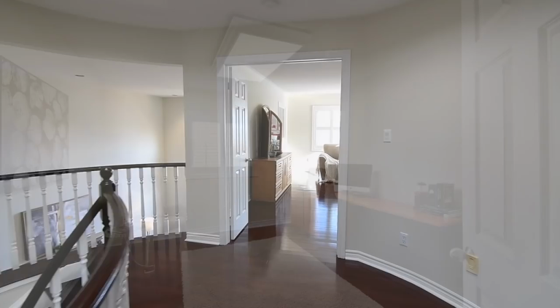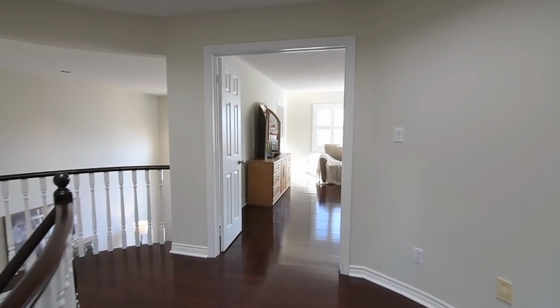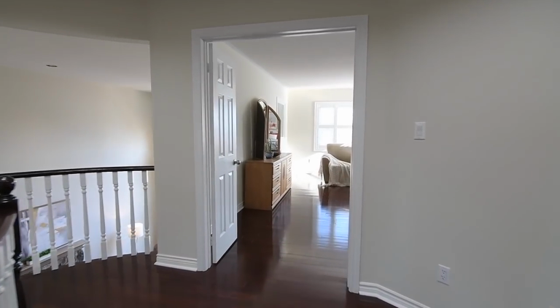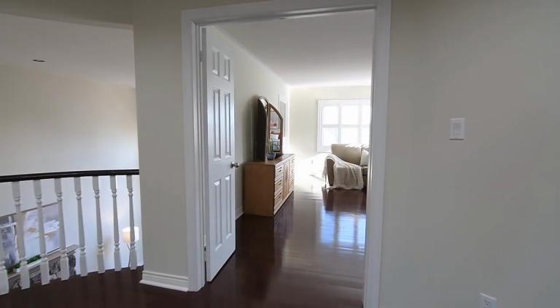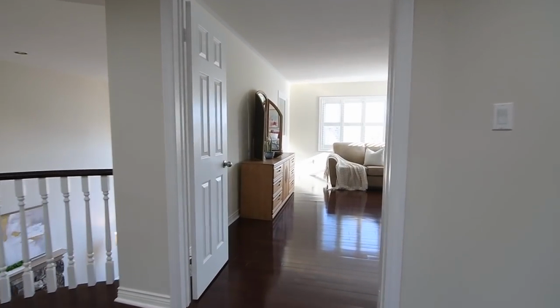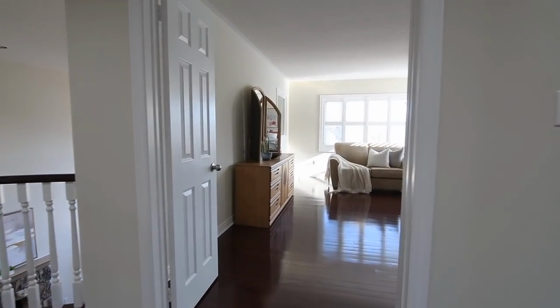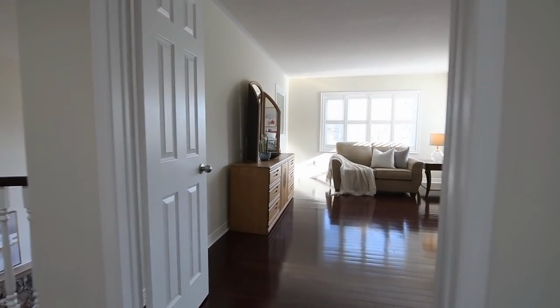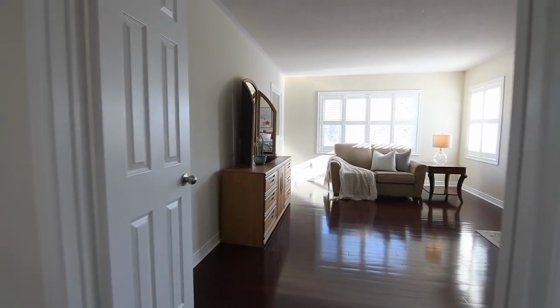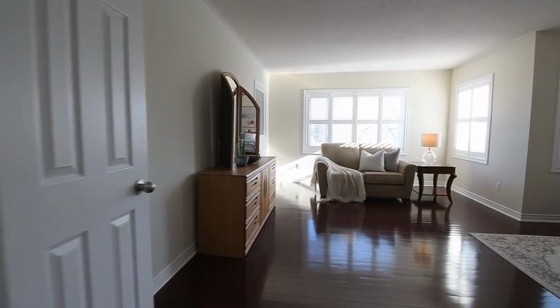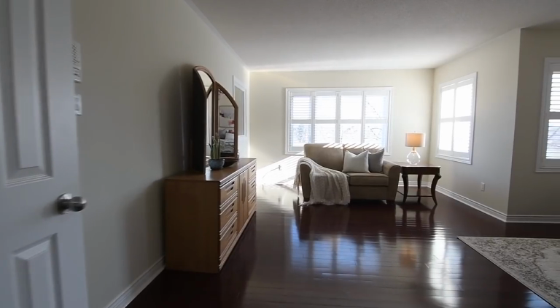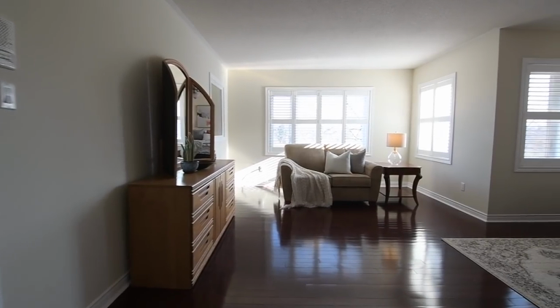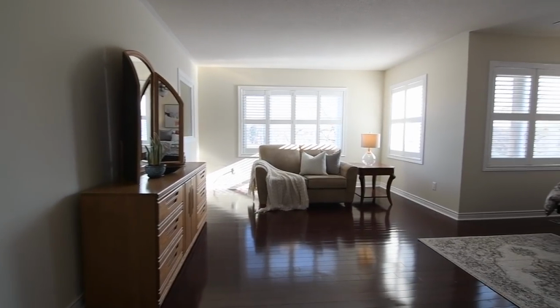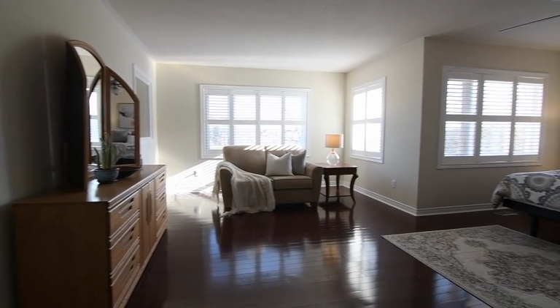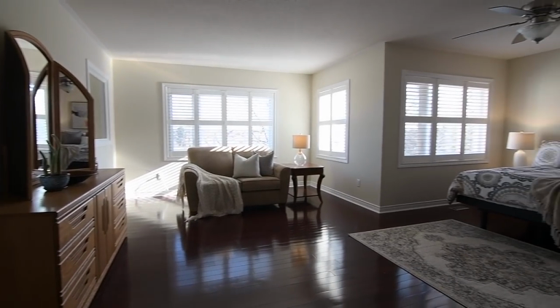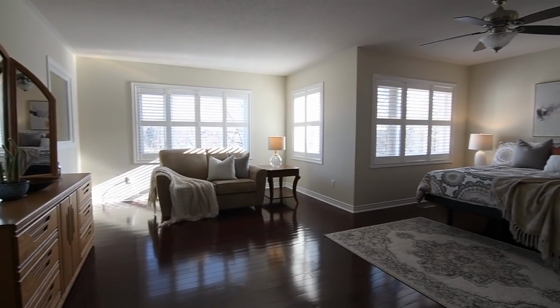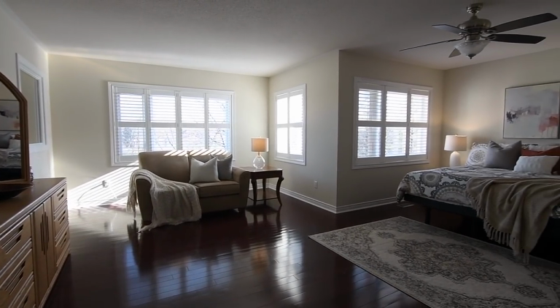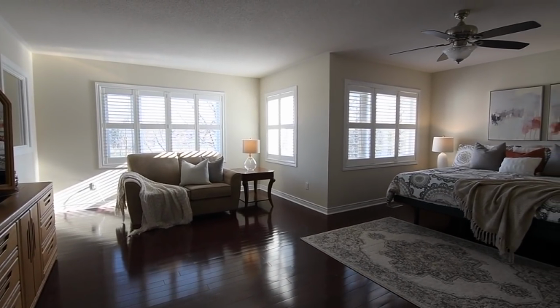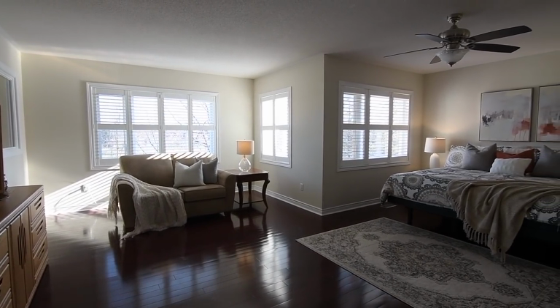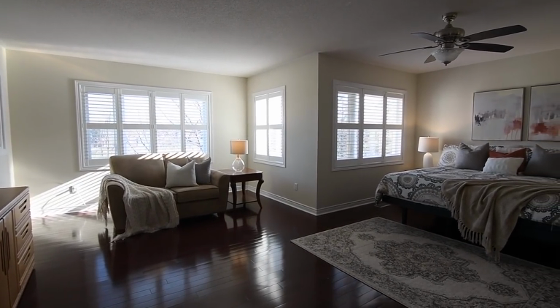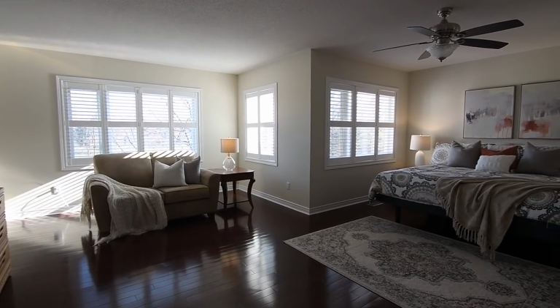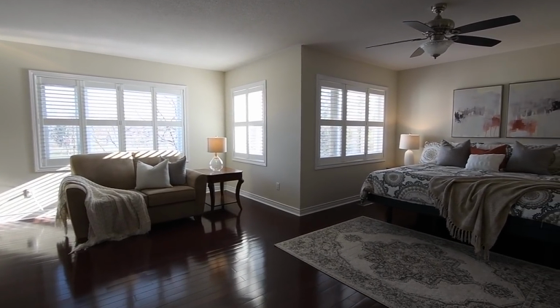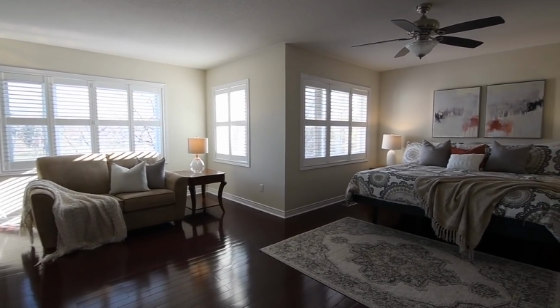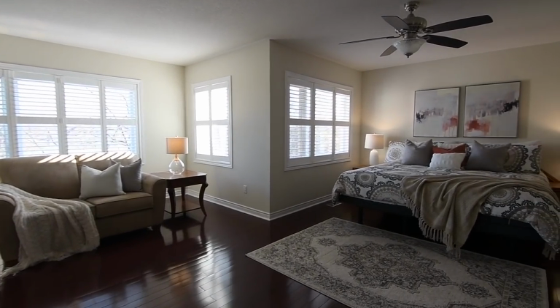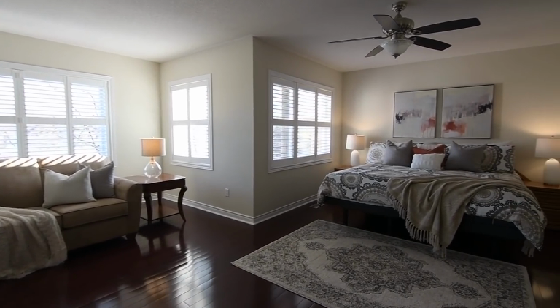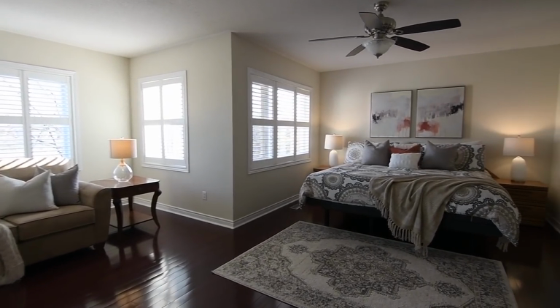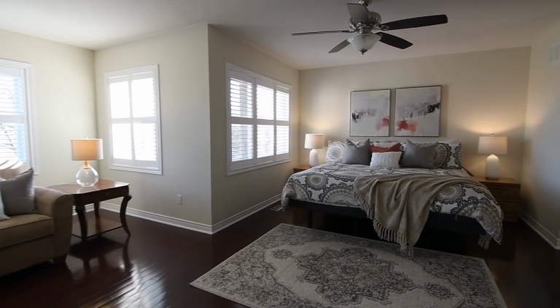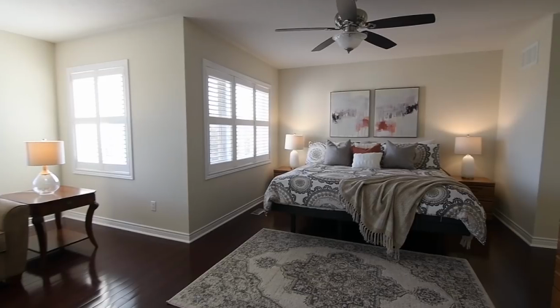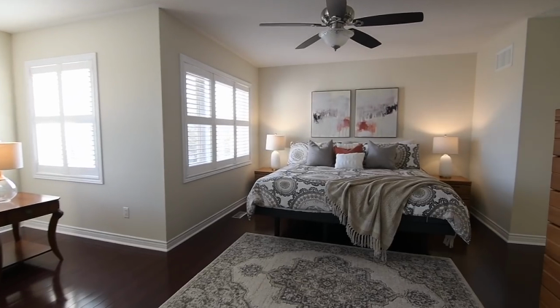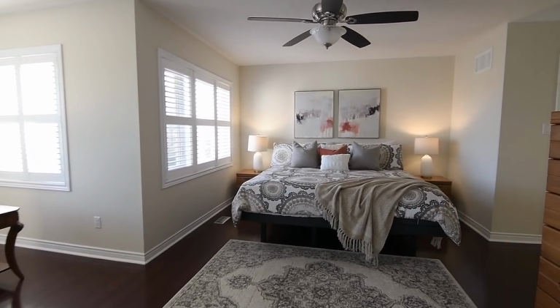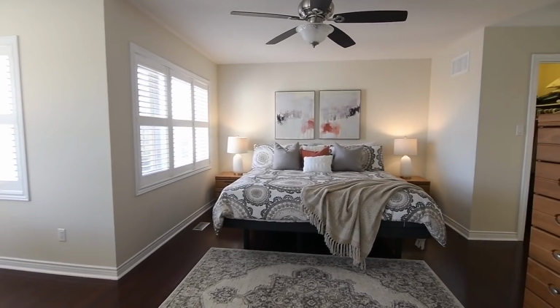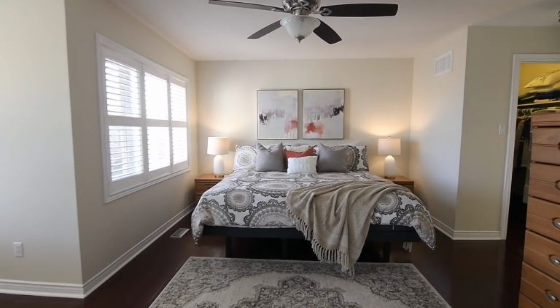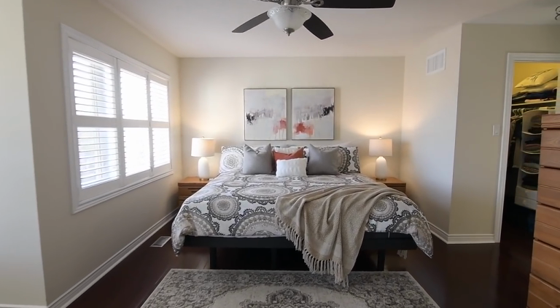Through a double door entry is the impressive master suite, where windows along its east wall flood natural light into this retreat, while California shutters provide light control and offer privacy as well.